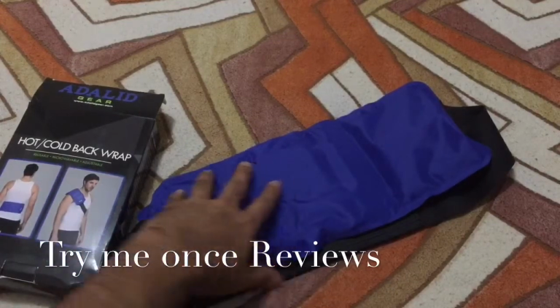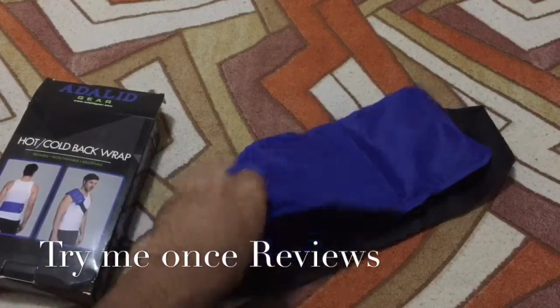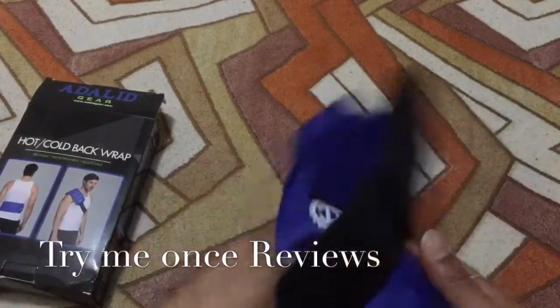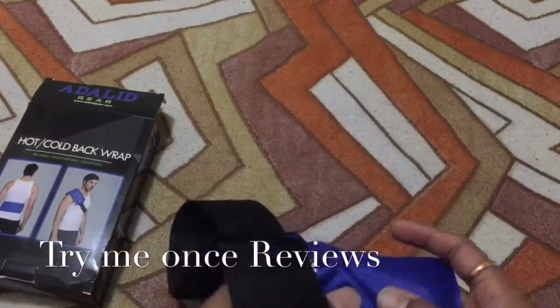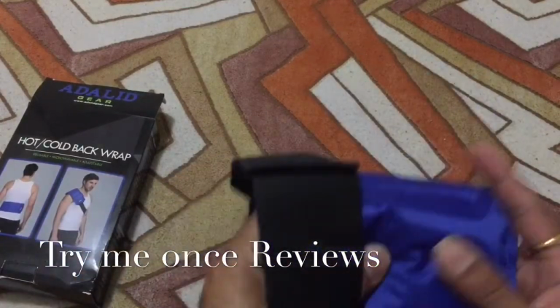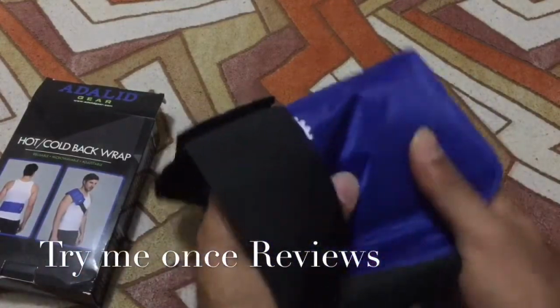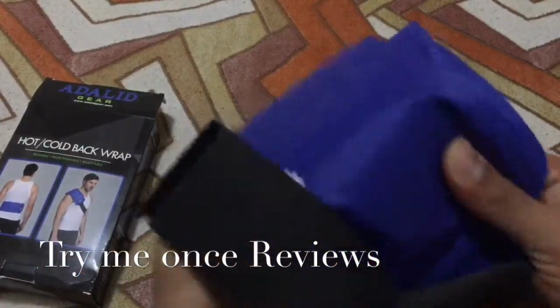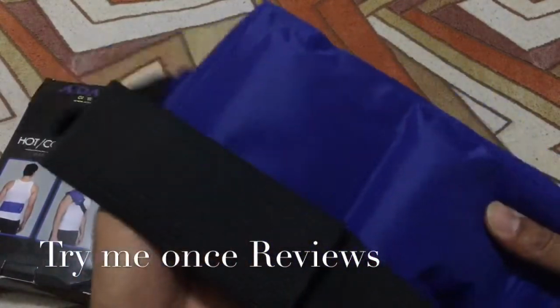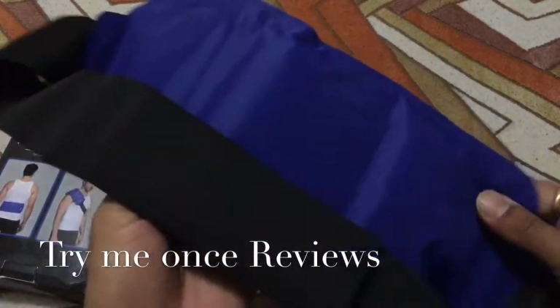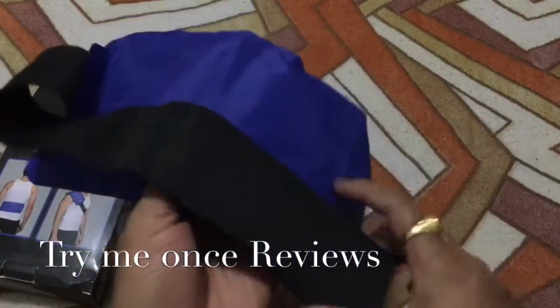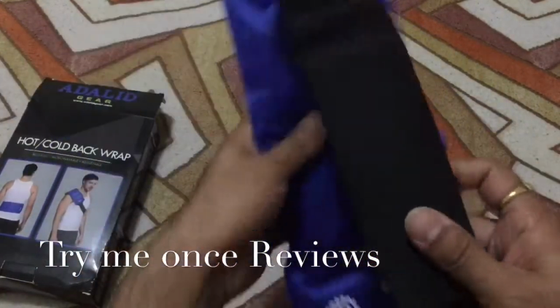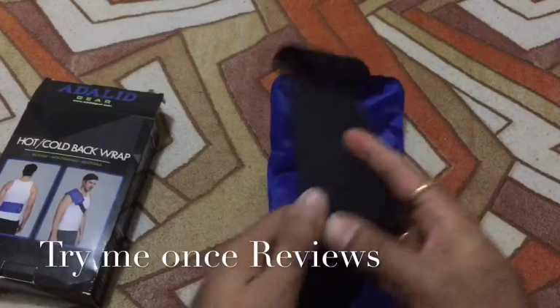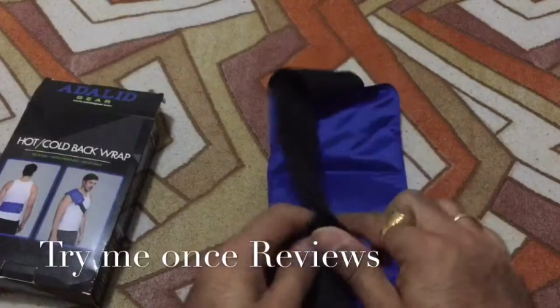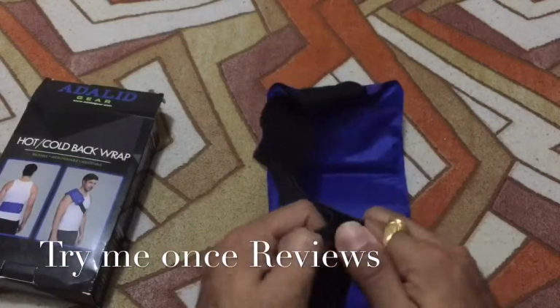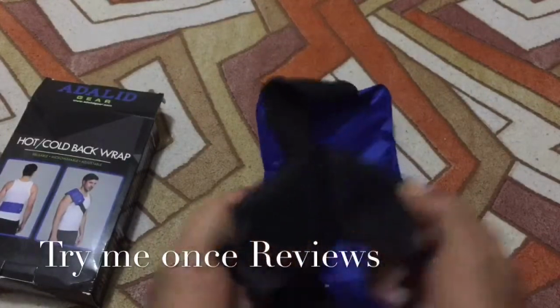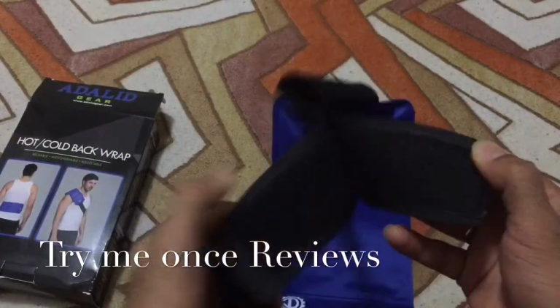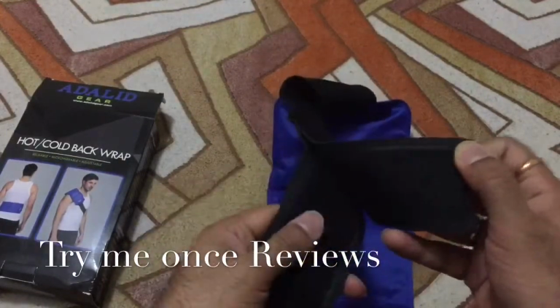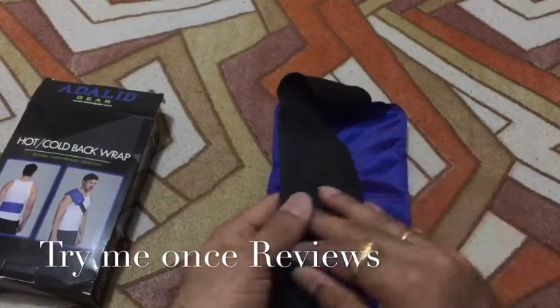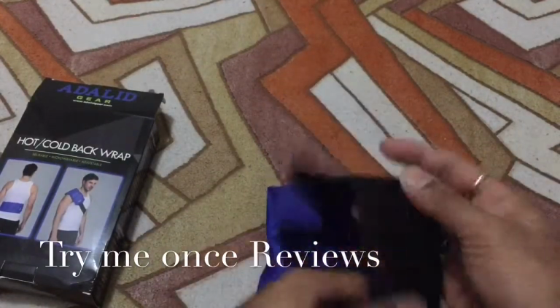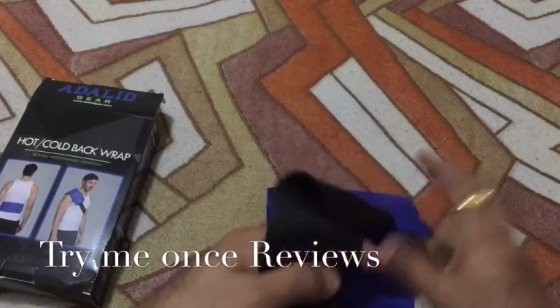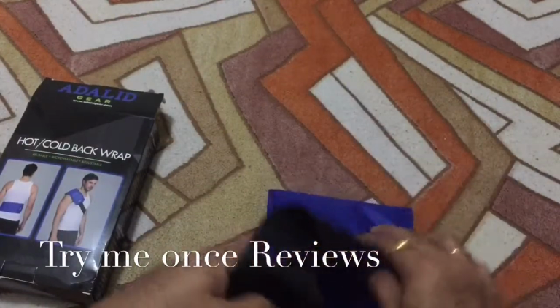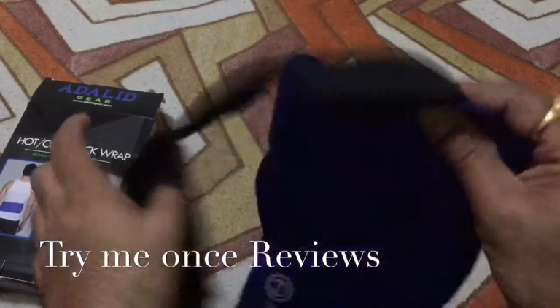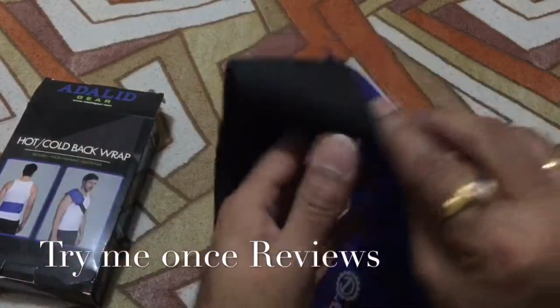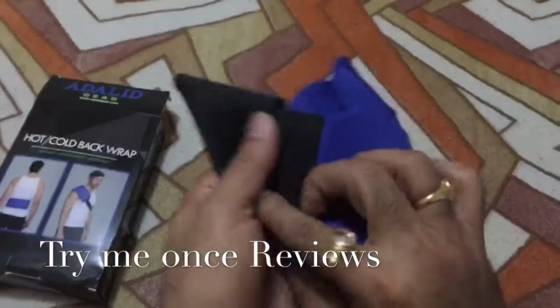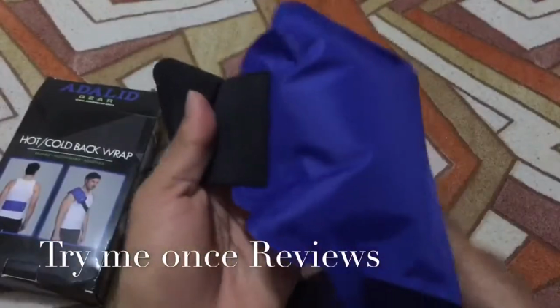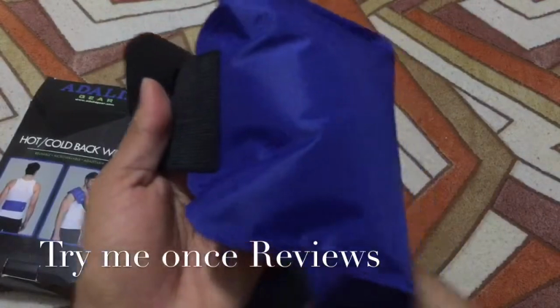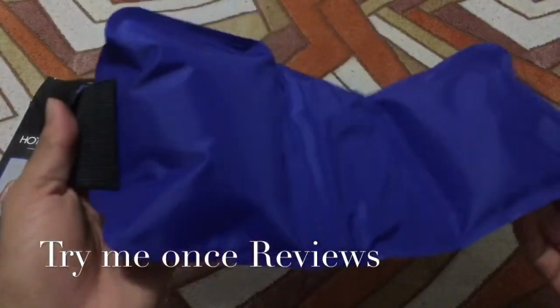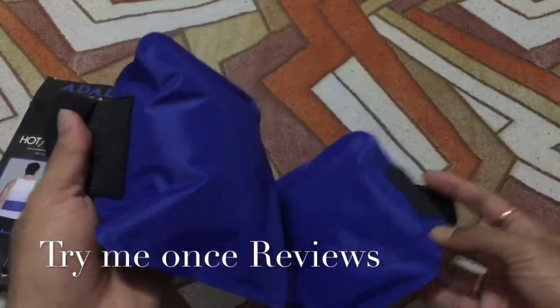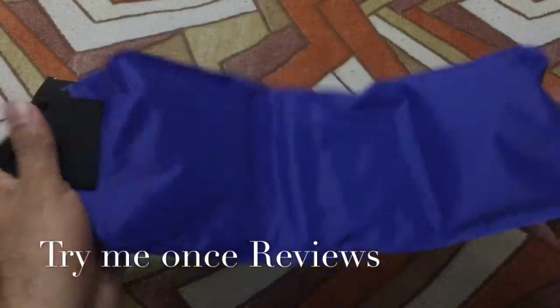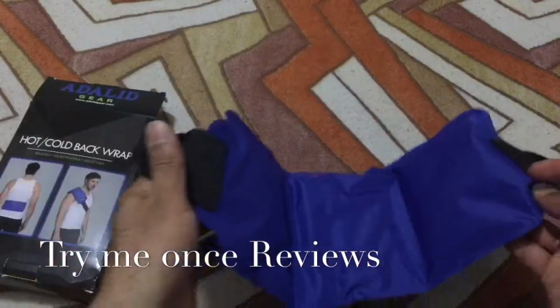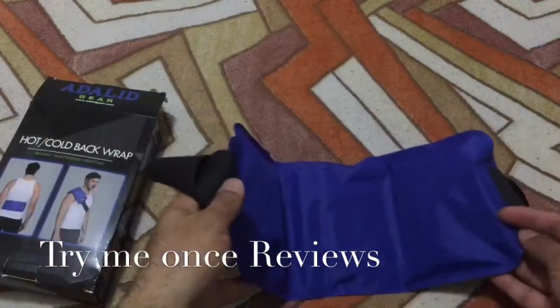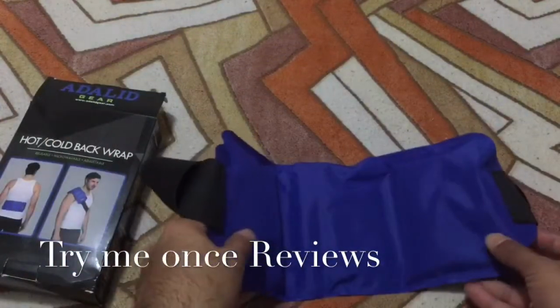All in all, really nice gel quality, similar to Adelid's previous products. Top quality Velcro, and the sewing is really nice on both sides — so all in all a really nice product.